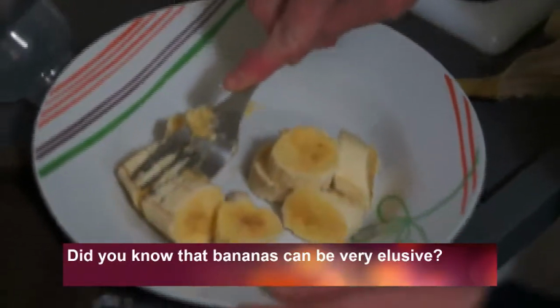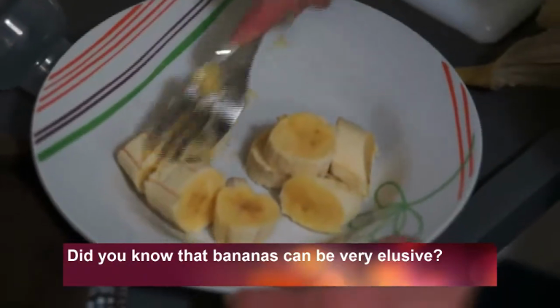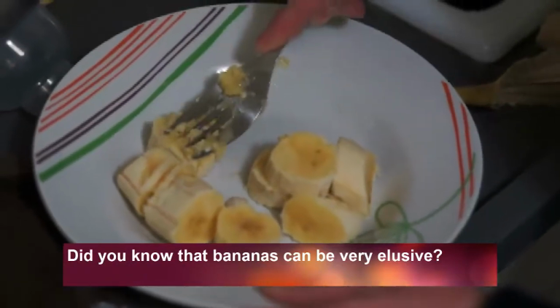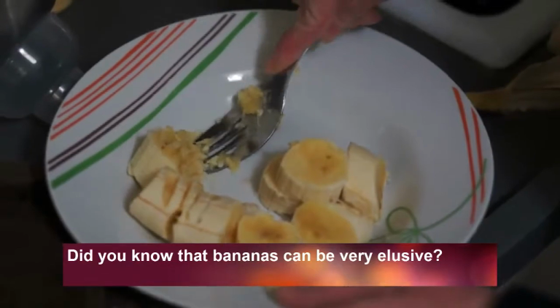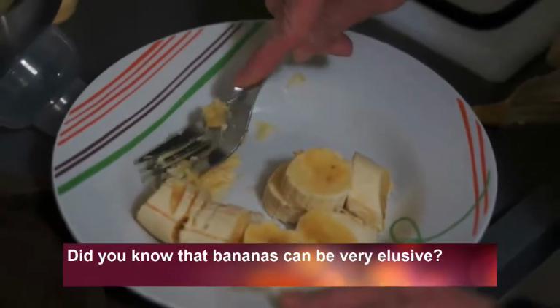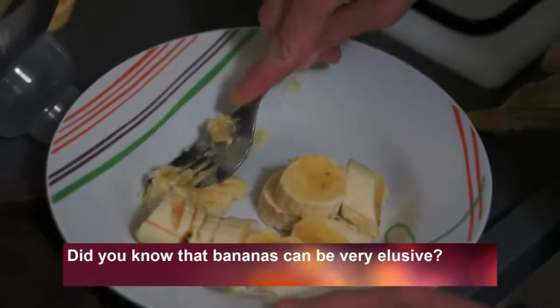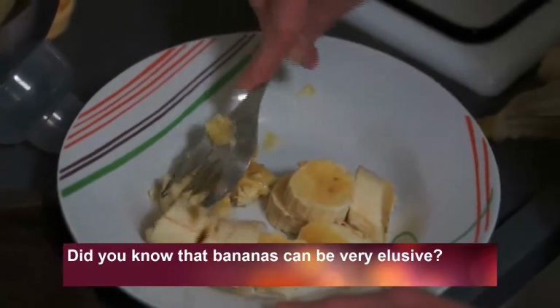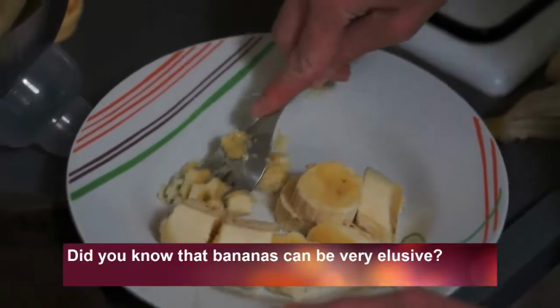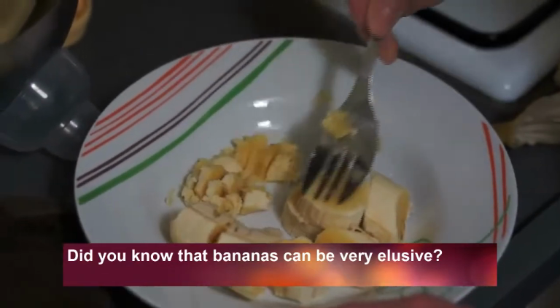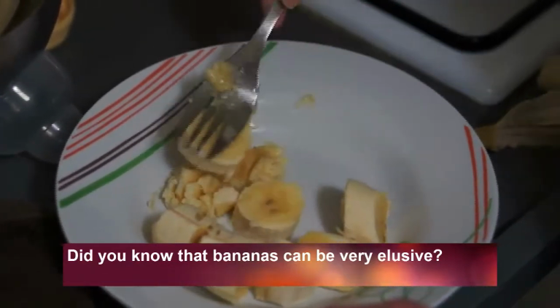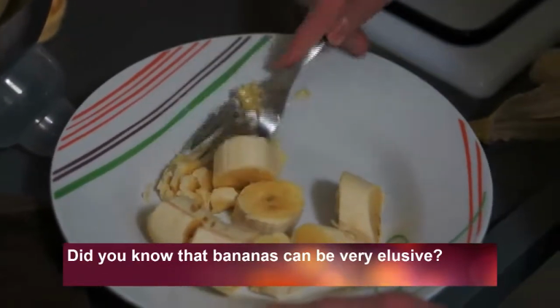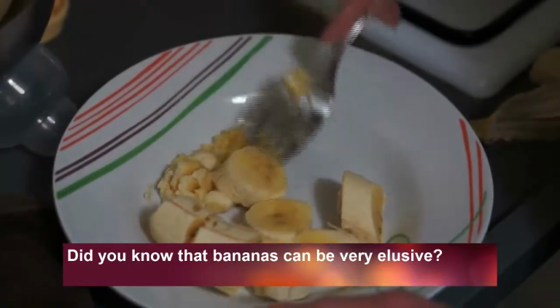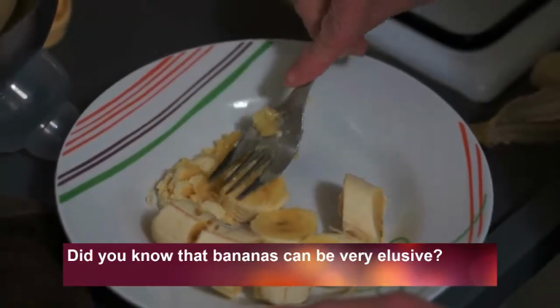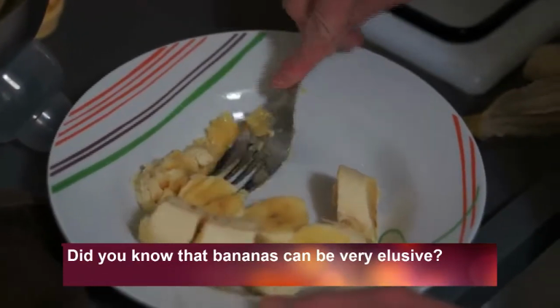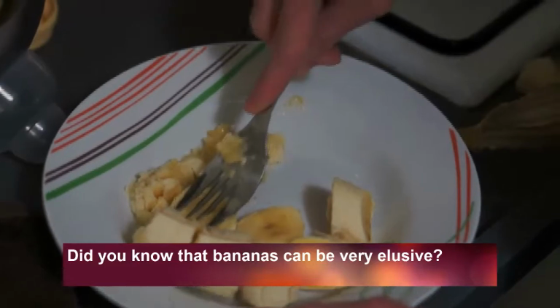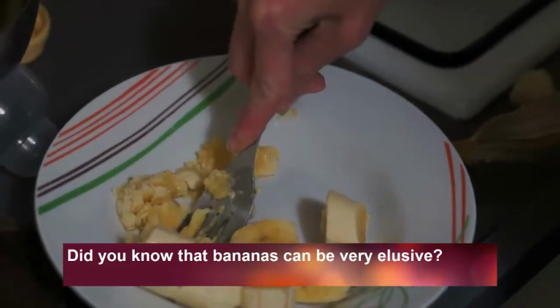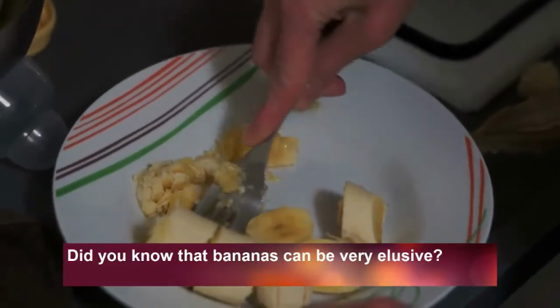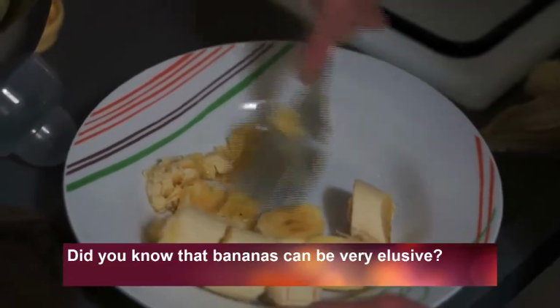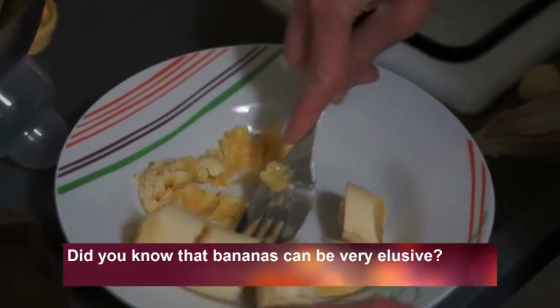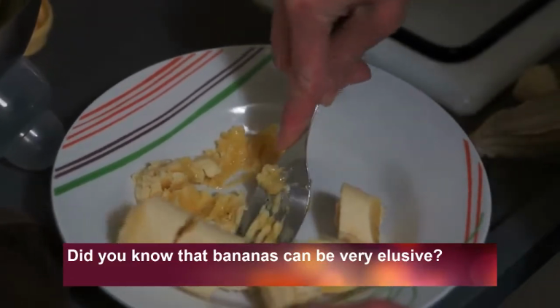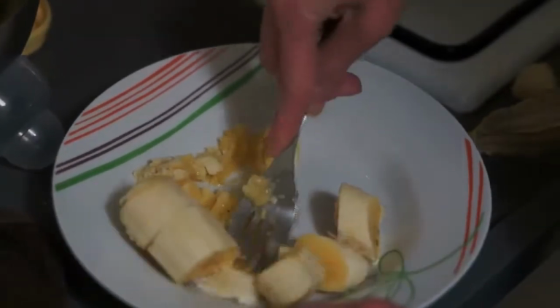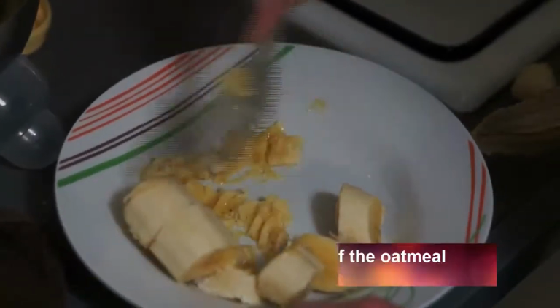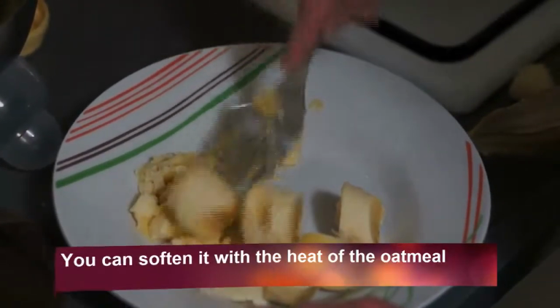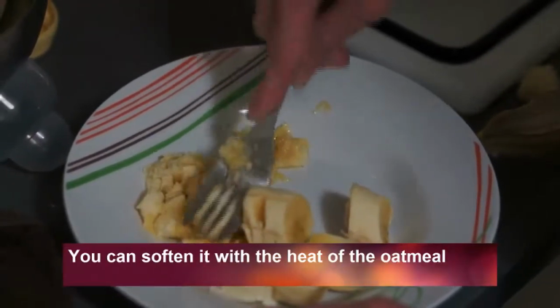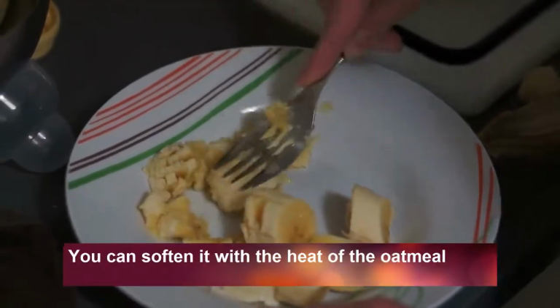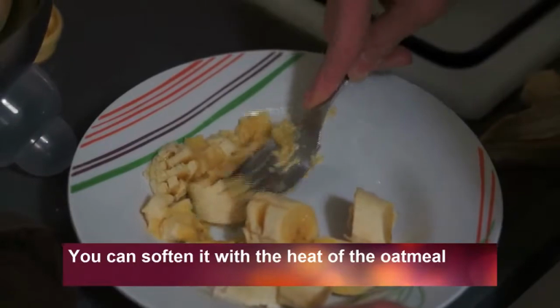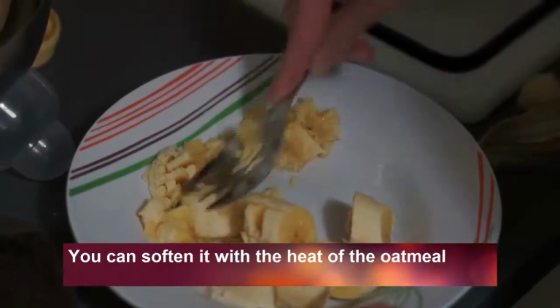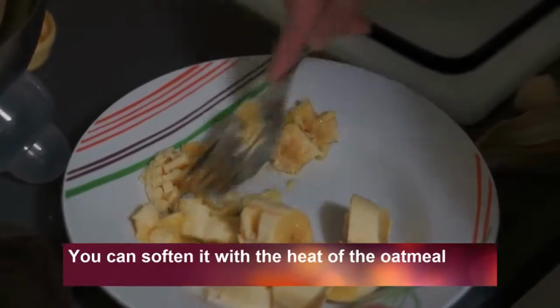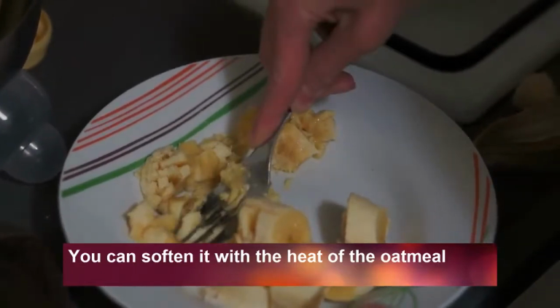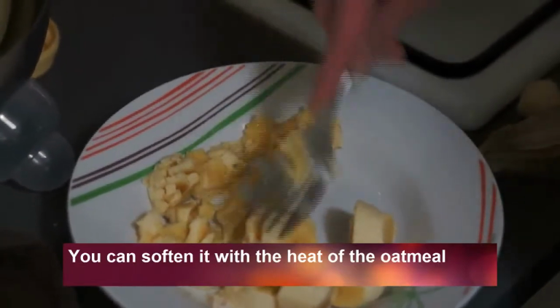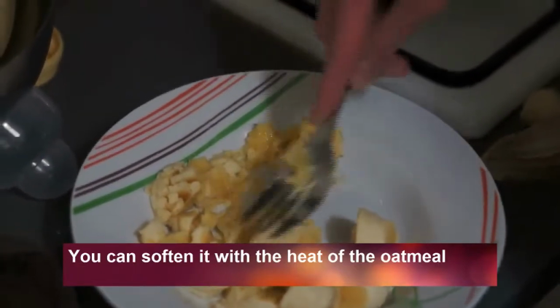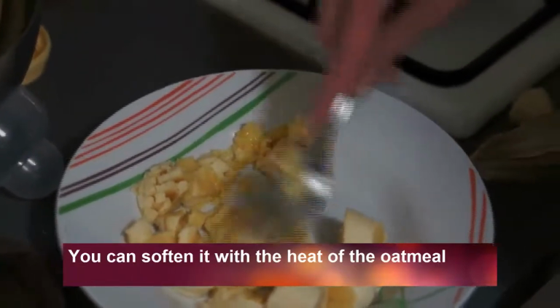Now you need to crush the bananas, or you can make them soft by using the heat of the oatmeal itself.